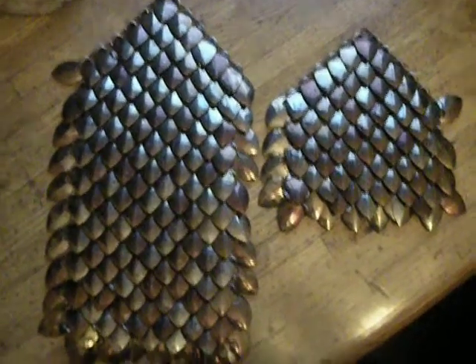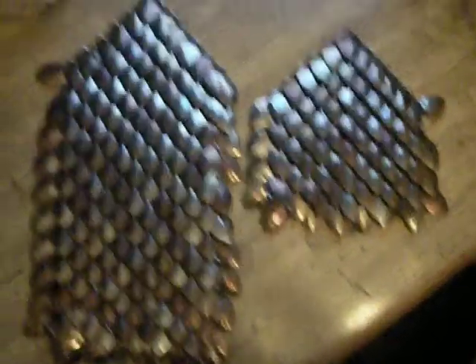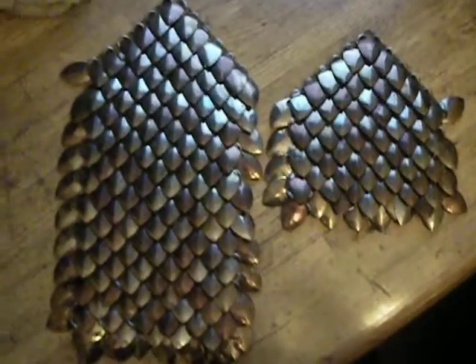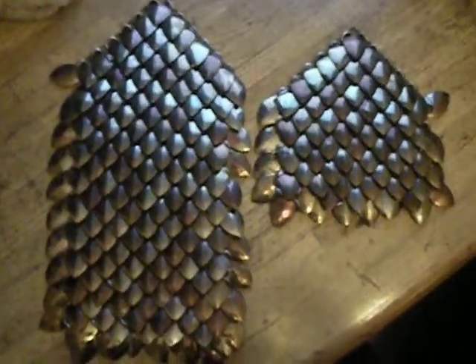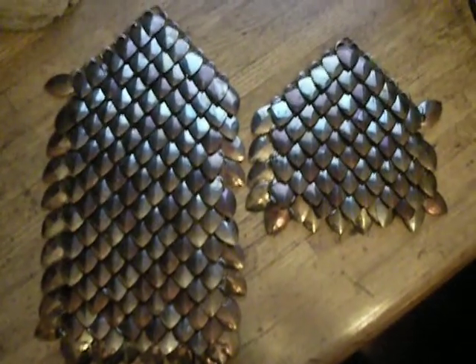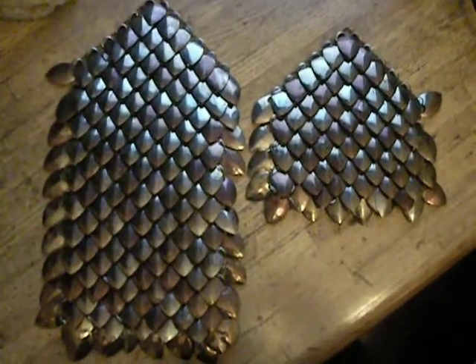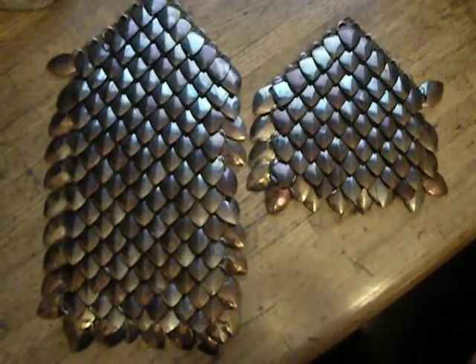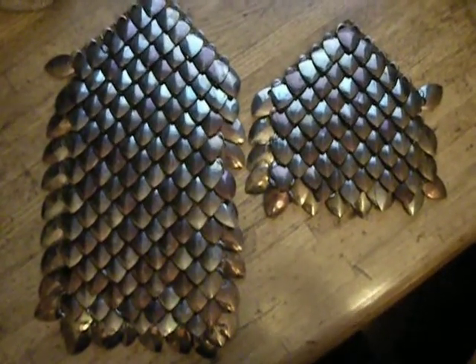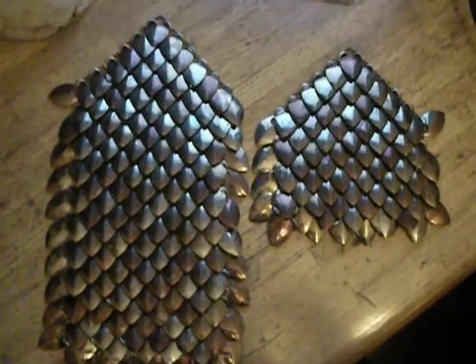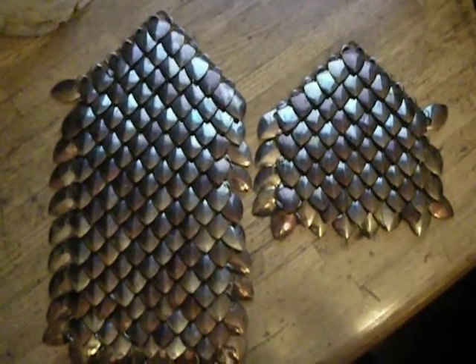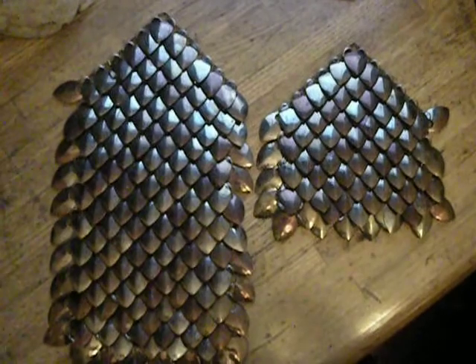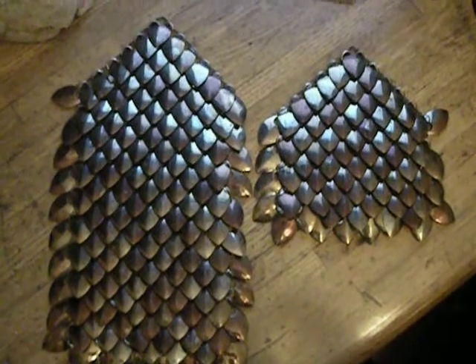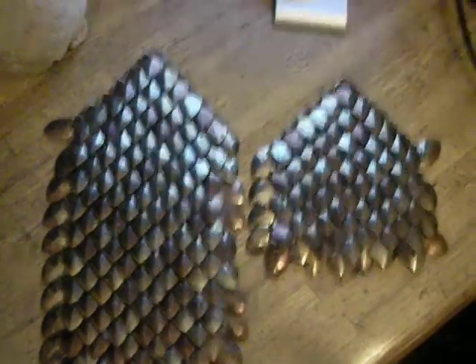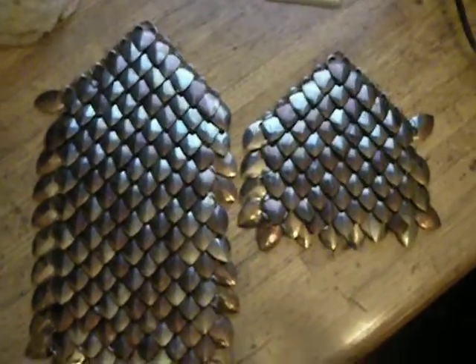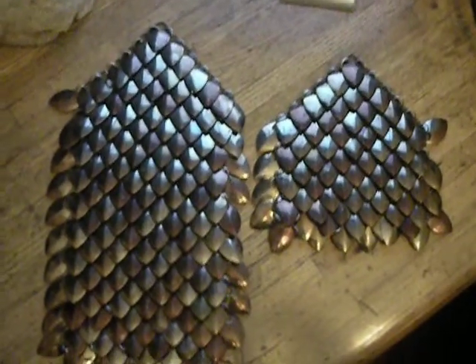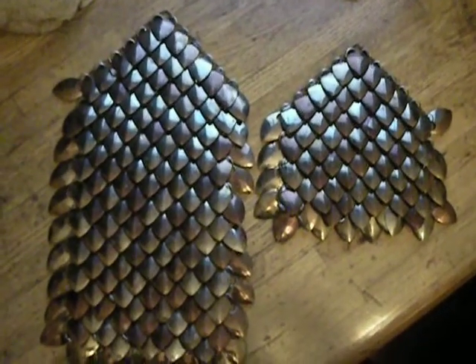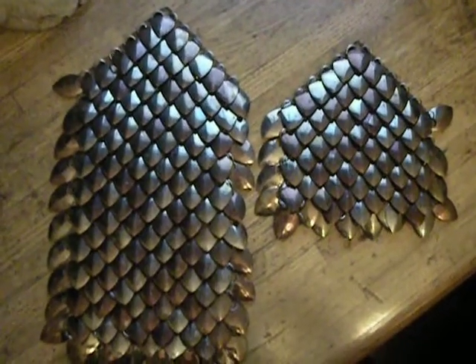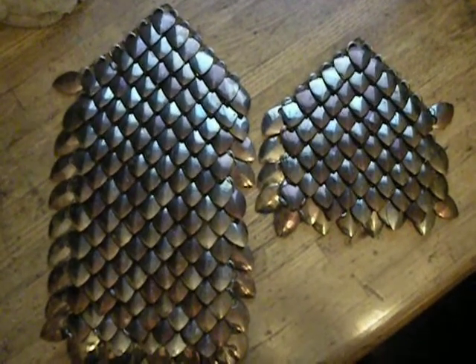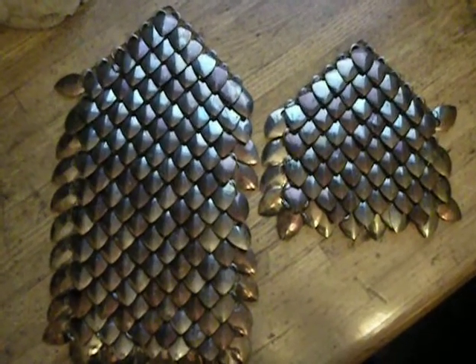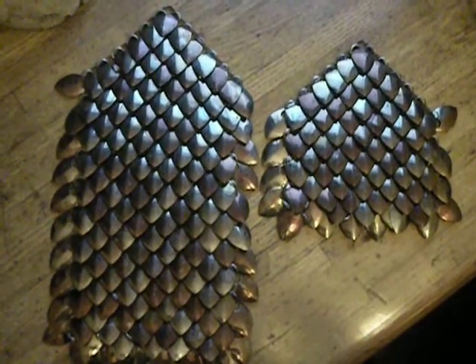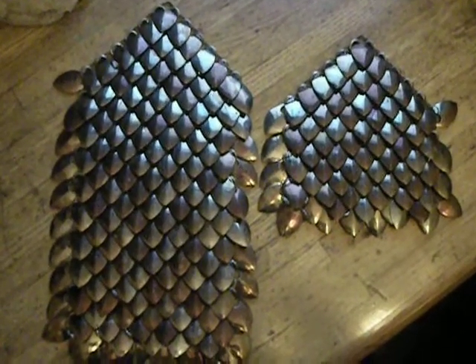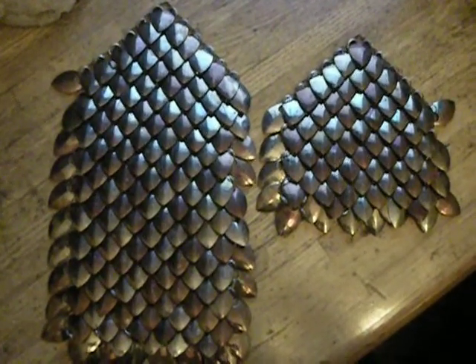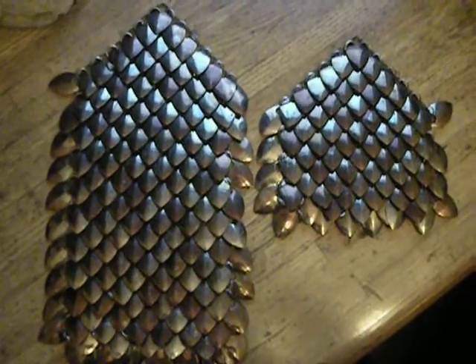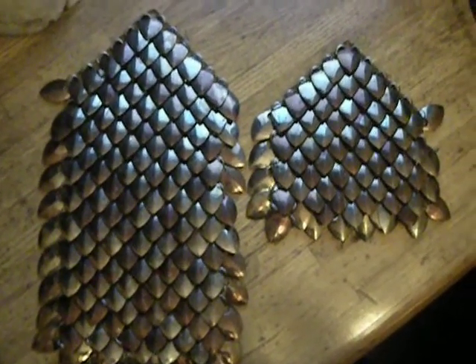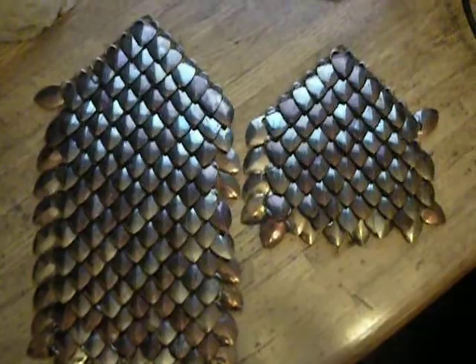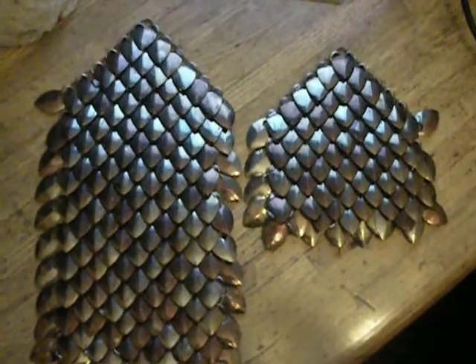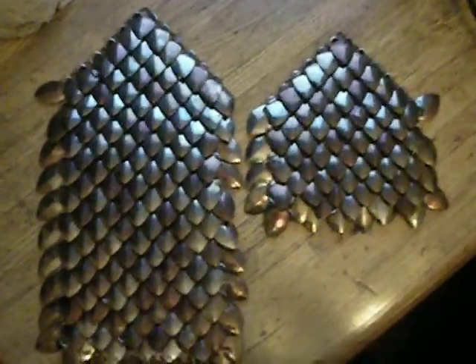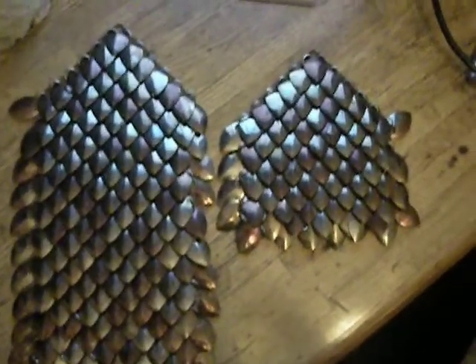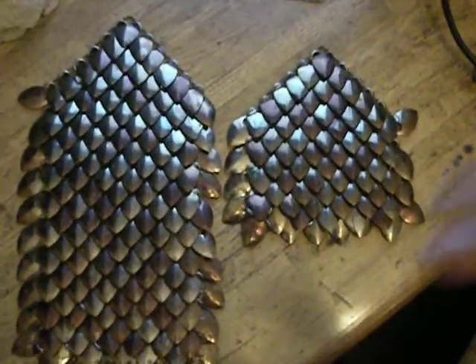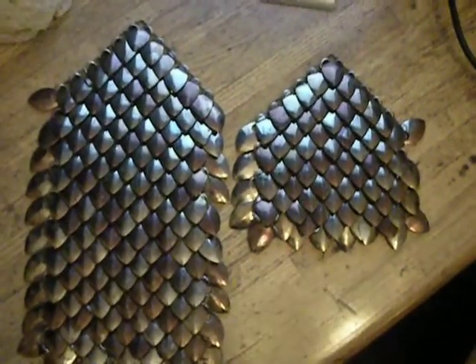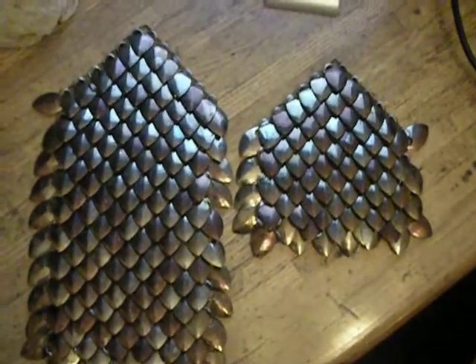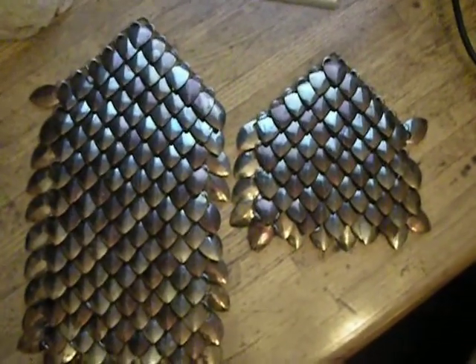This is the update for the Scalemail project I've been working on. I thought I would do something a little different this time and do a video update, as that's what all the cool kids do on that internet thing I've heard about so much.